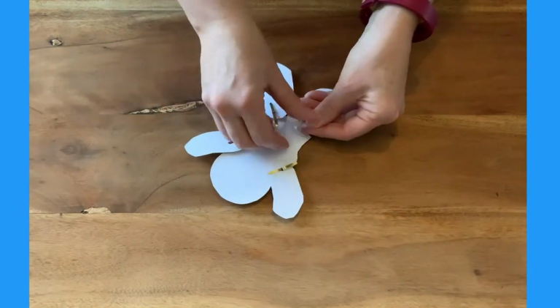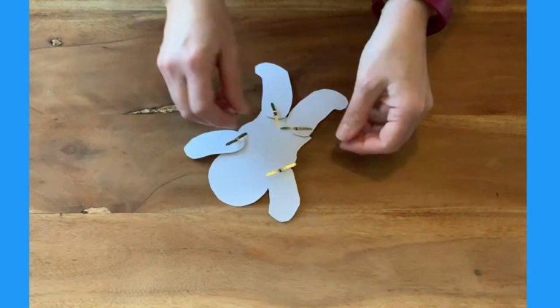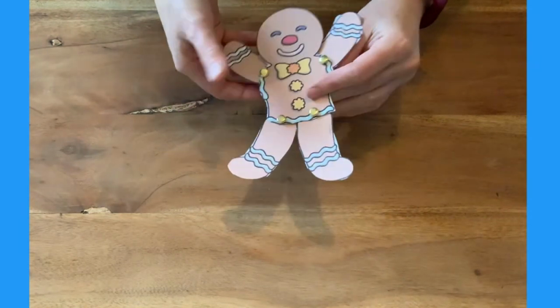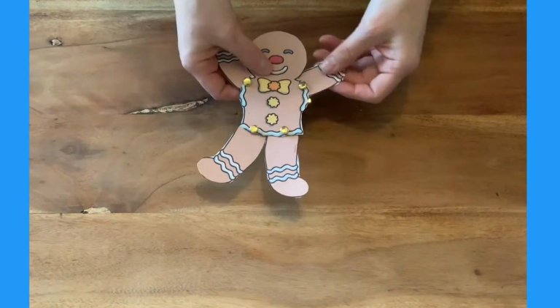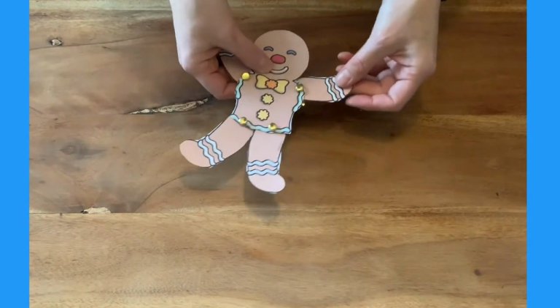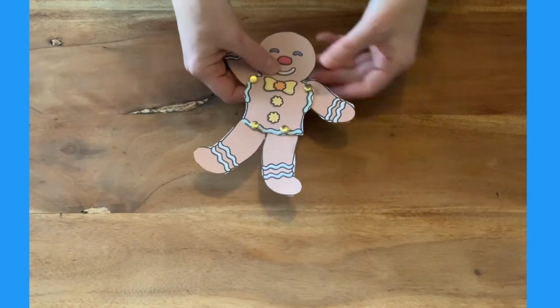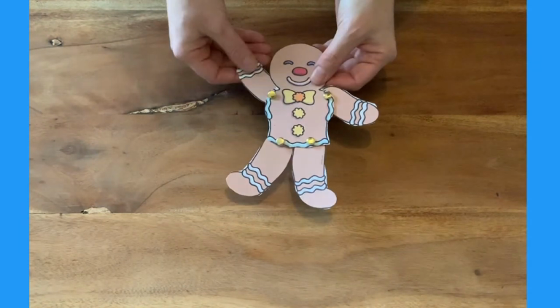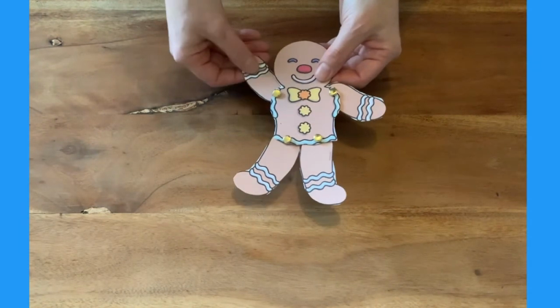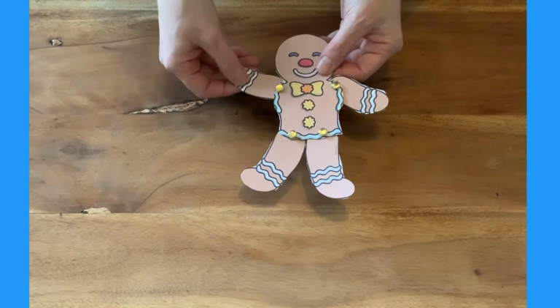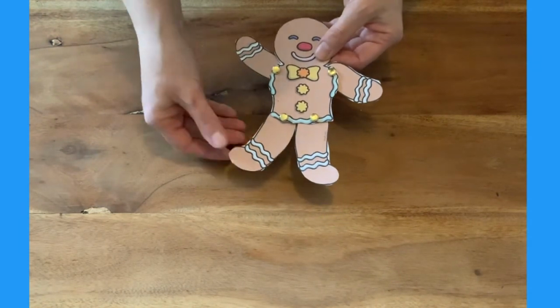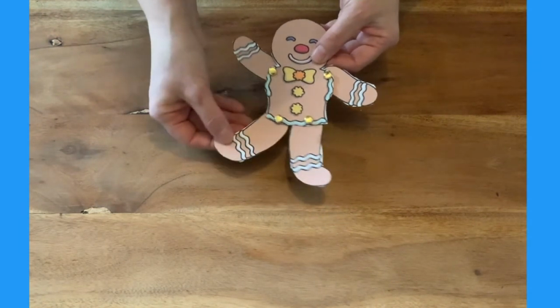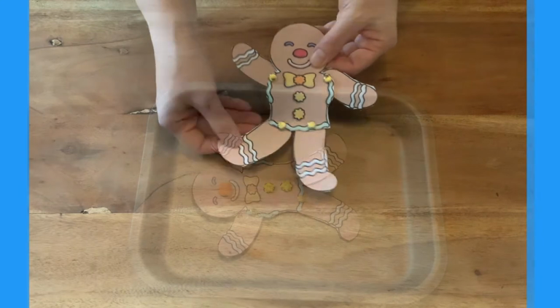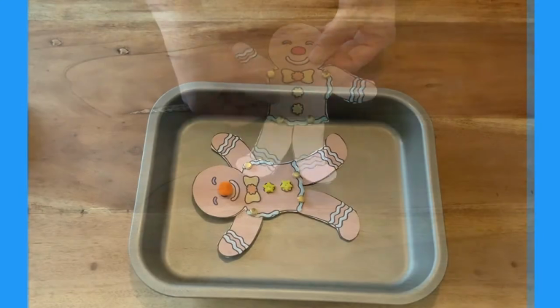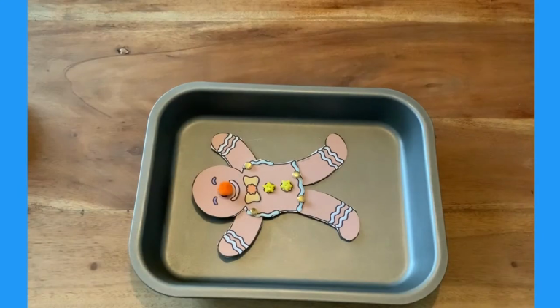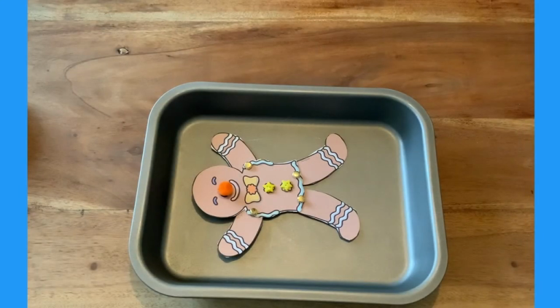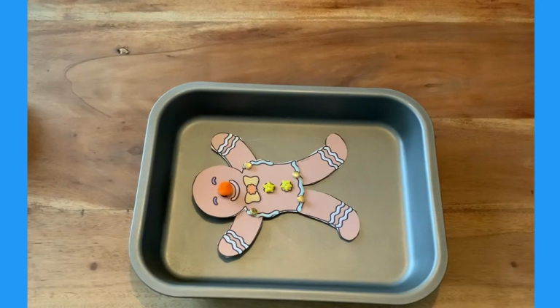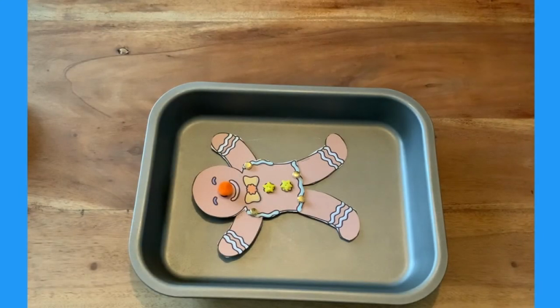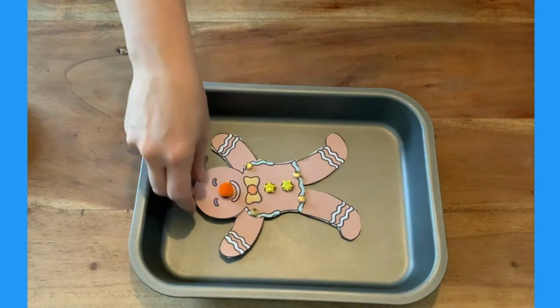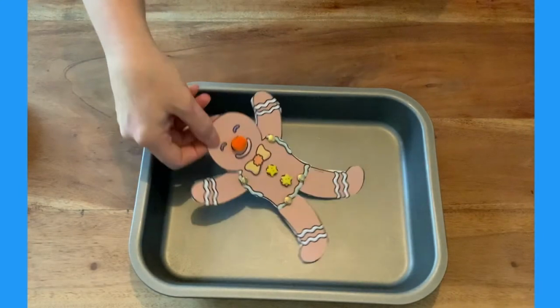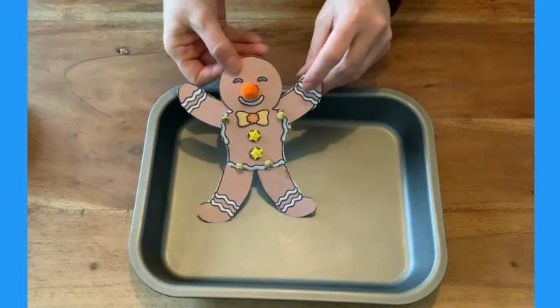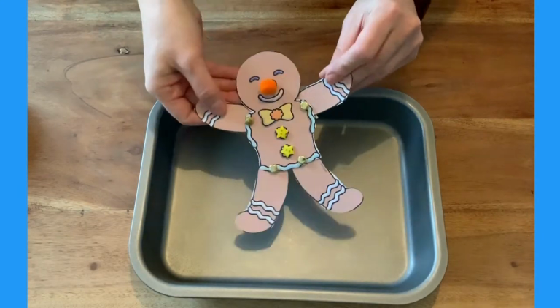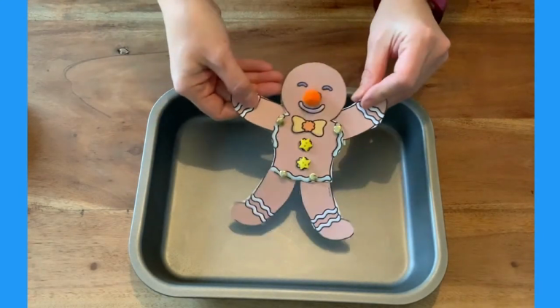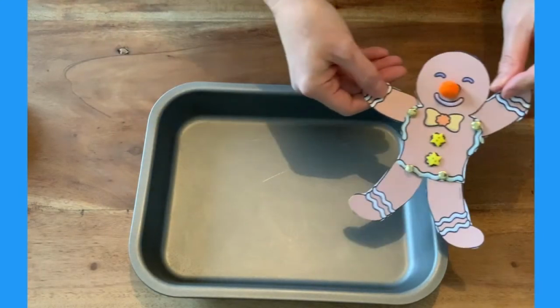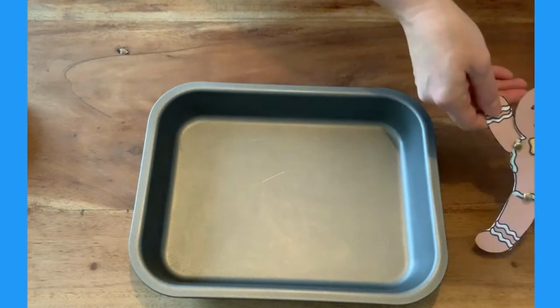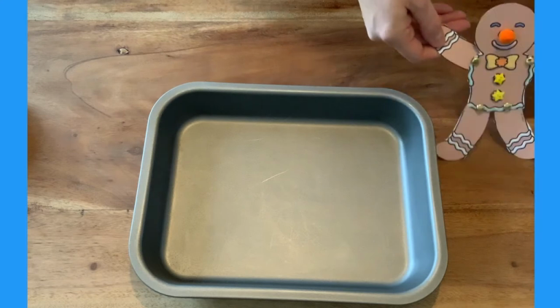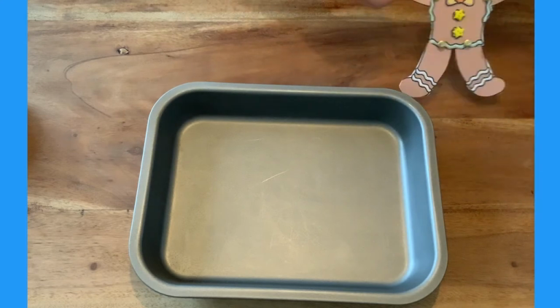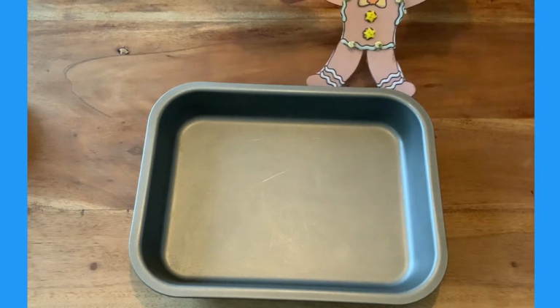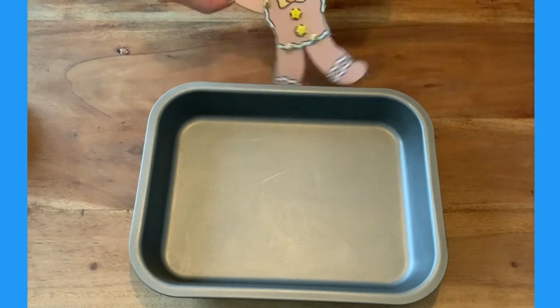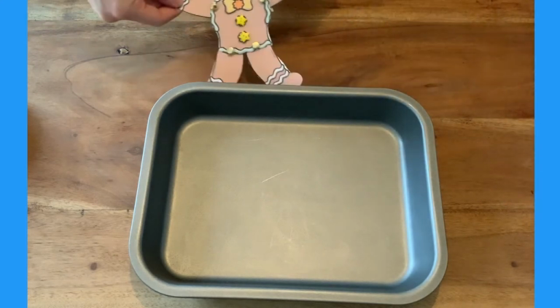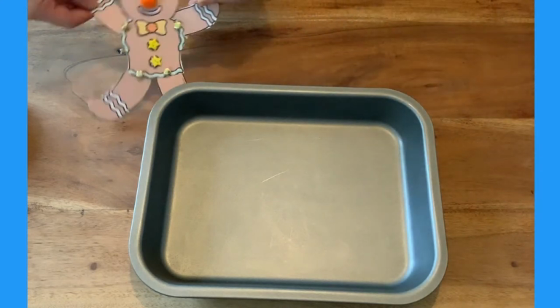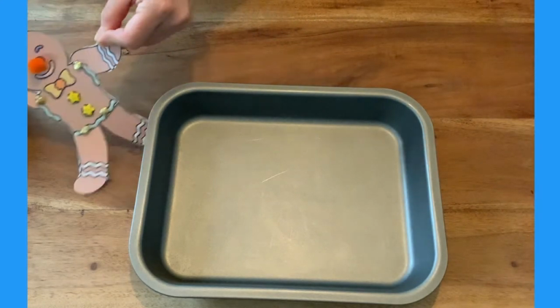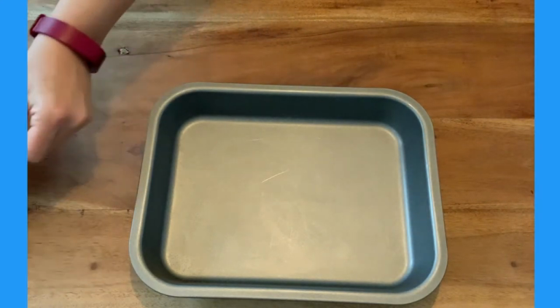Your gingerbread man split pin puppet is ready to play. Children could use him to act out scenes from the story of the gingerbread man — here he is jumping out of the baking tray and running away from the little old lady.